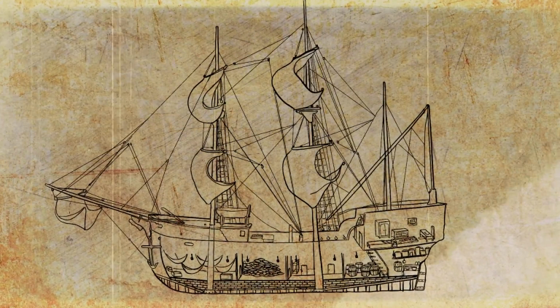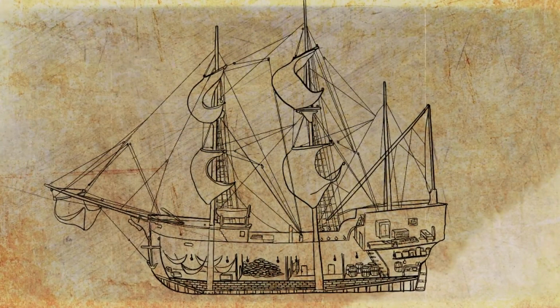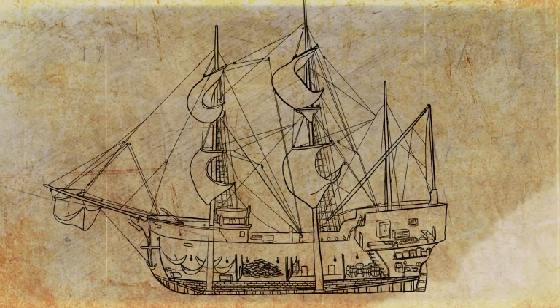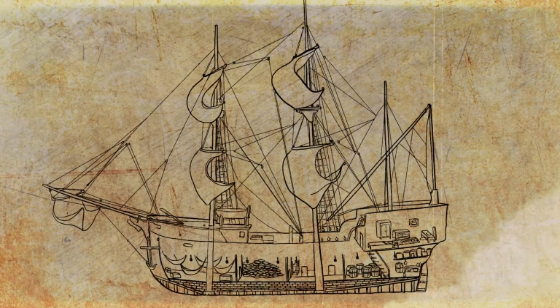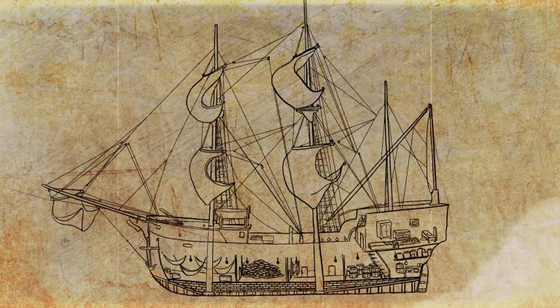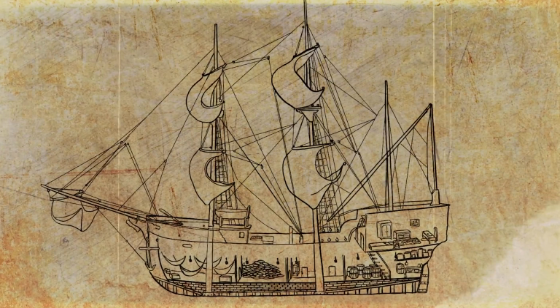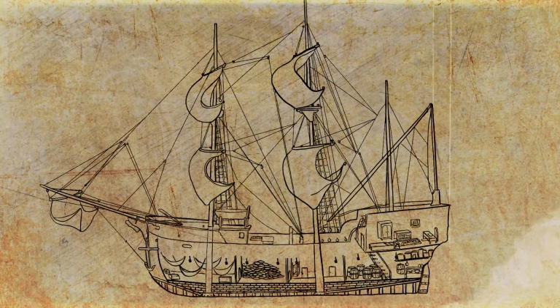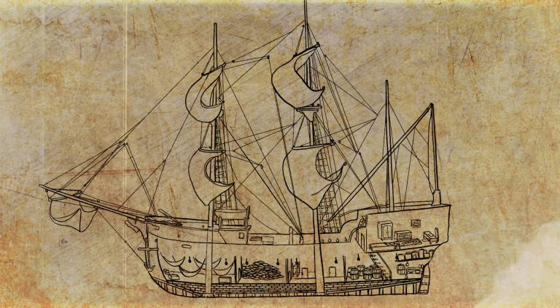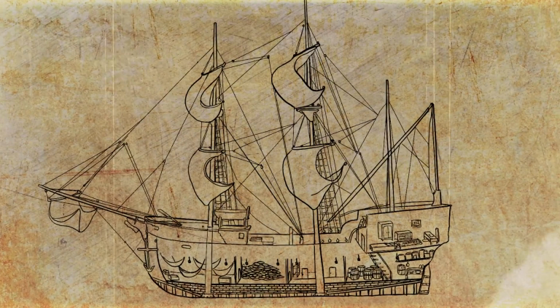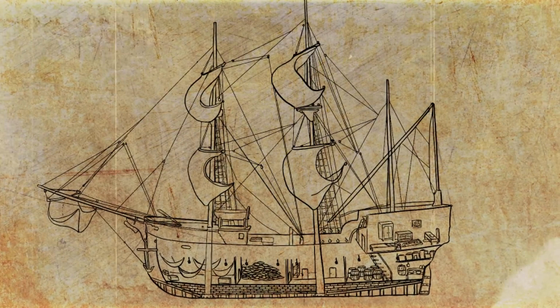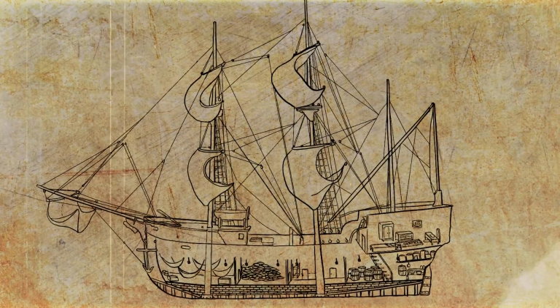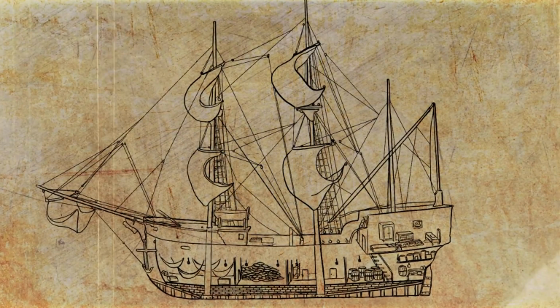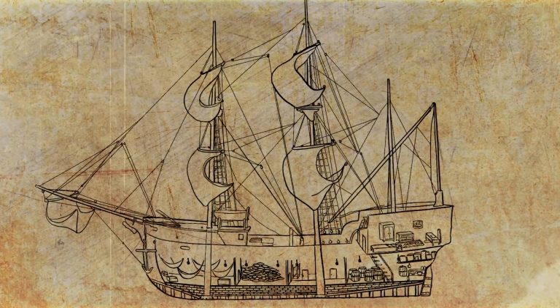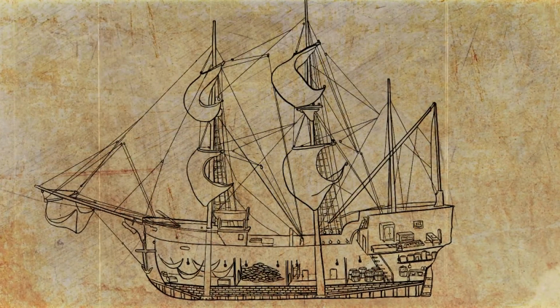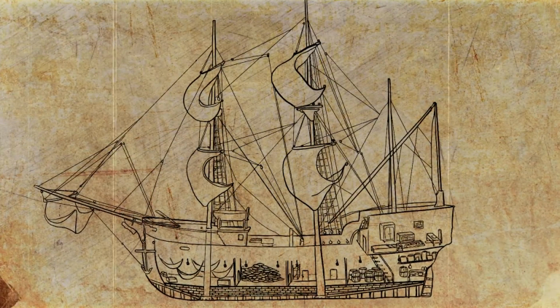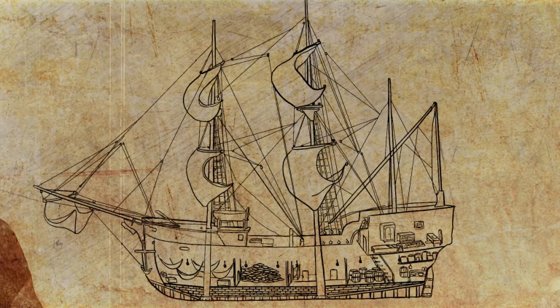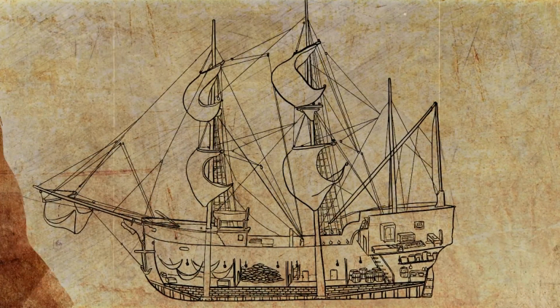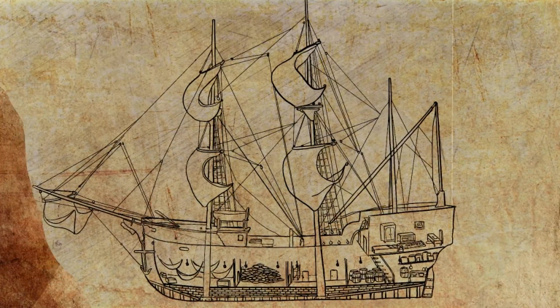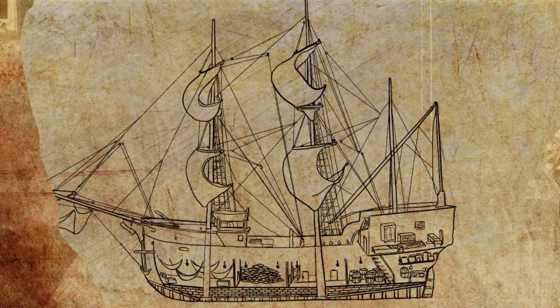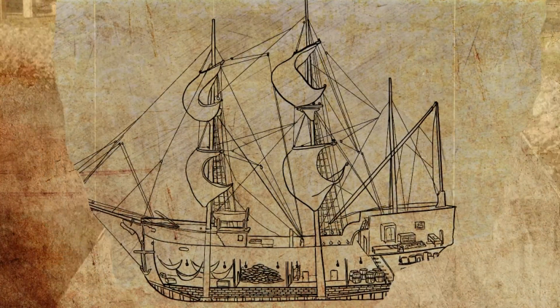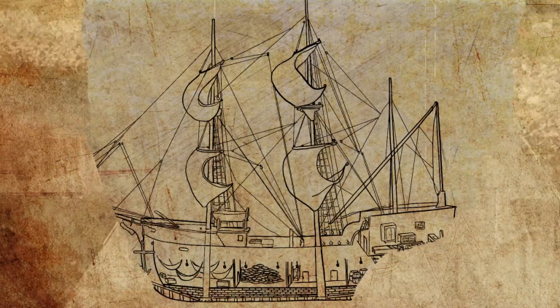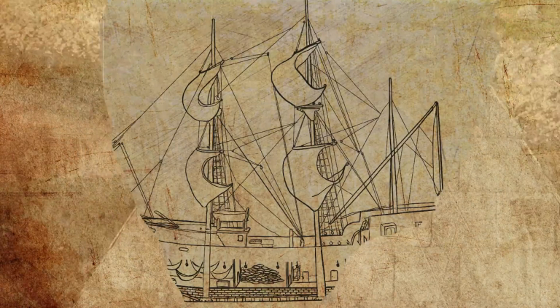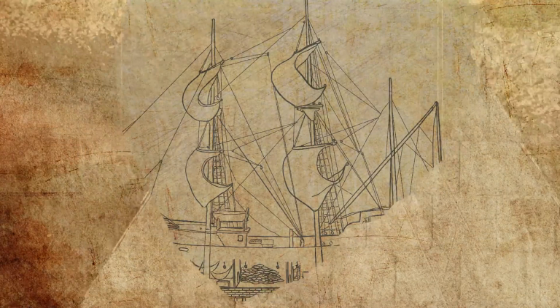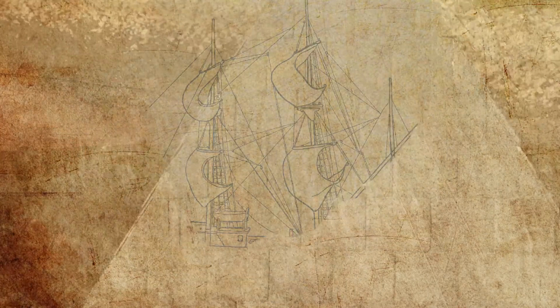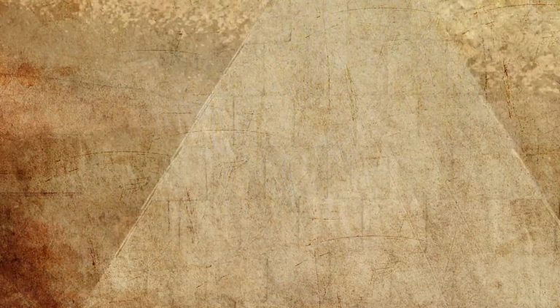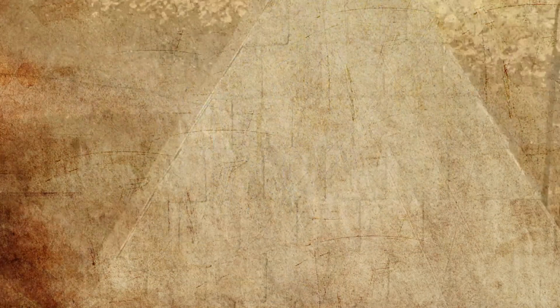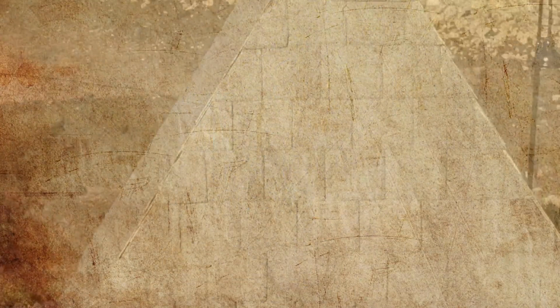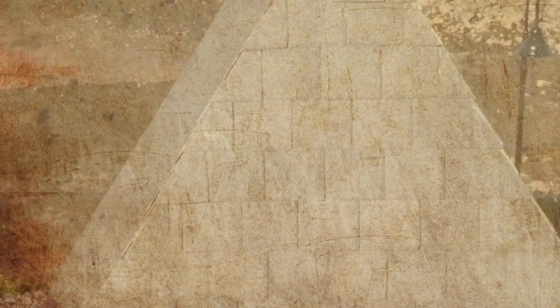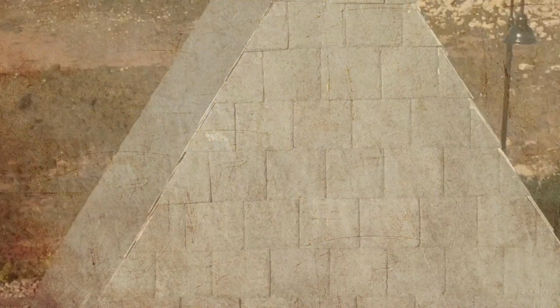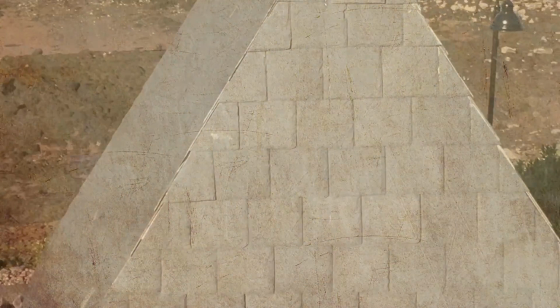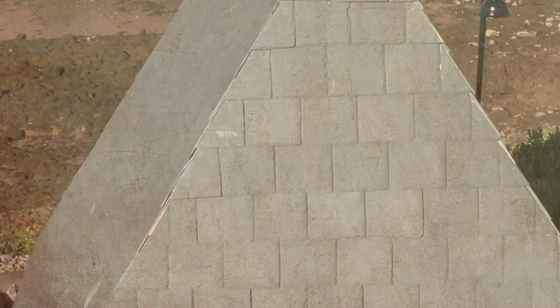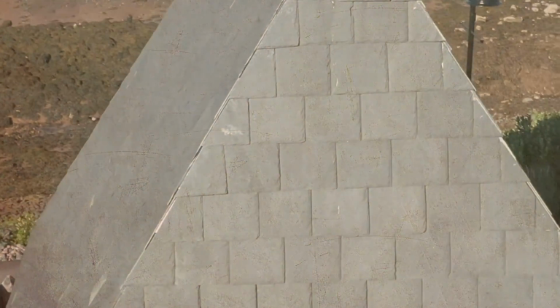The ships returned to France filled with furs, and Fort Latour had dry roofs. Some of those tiles exist still.